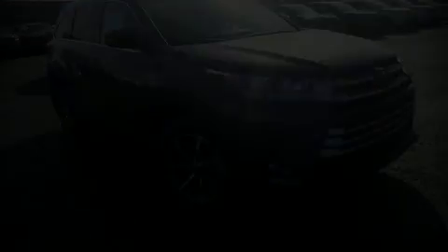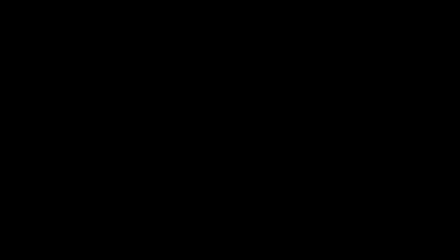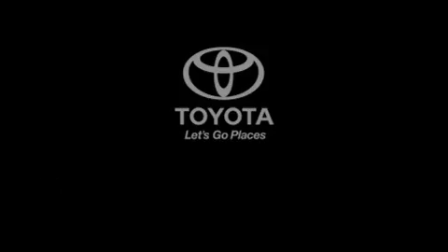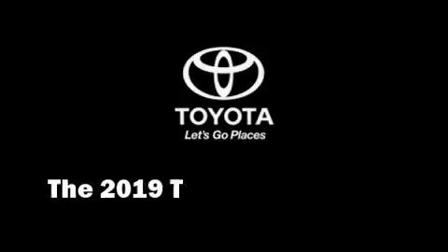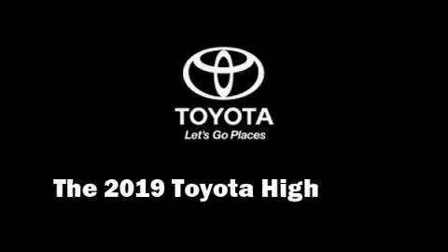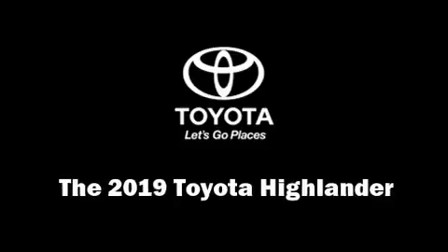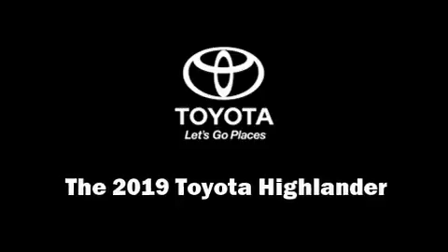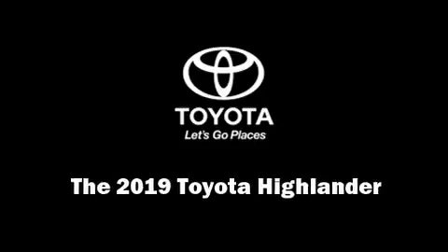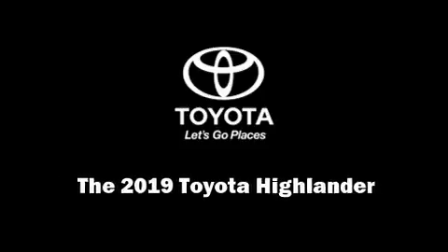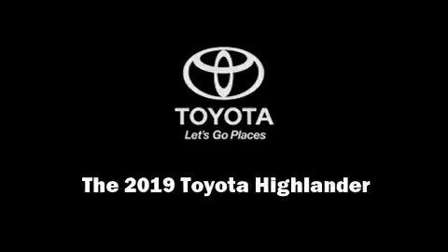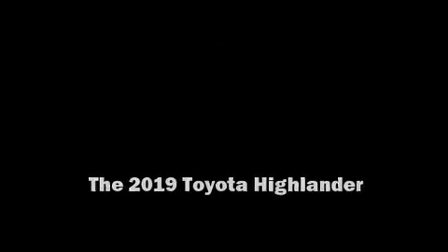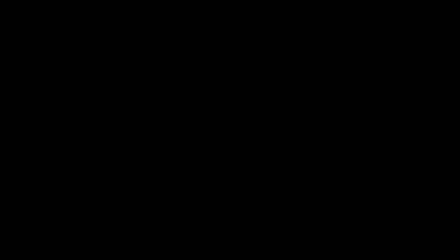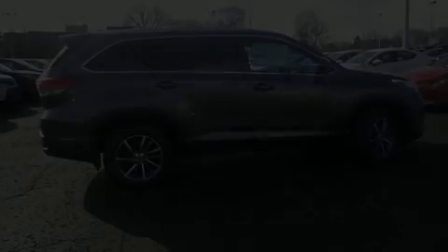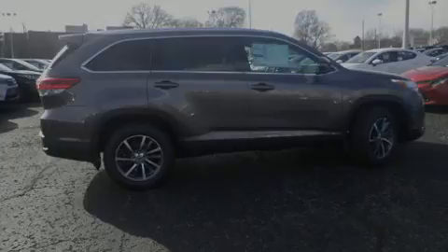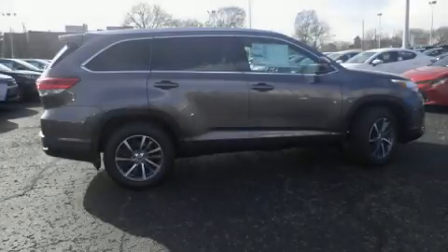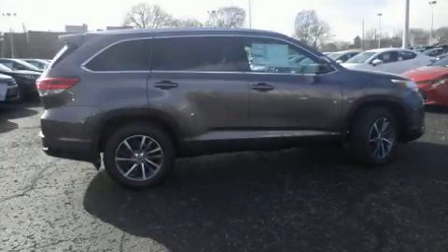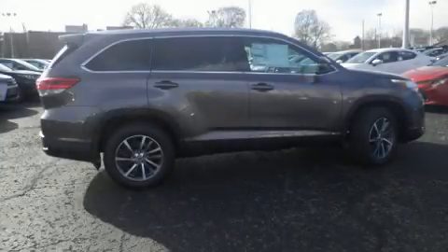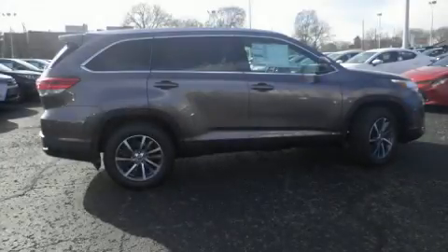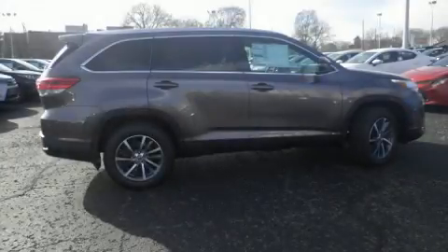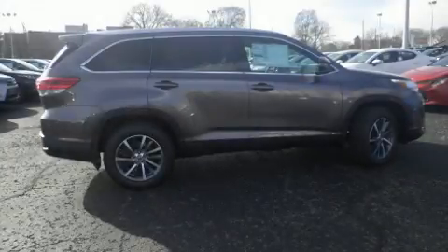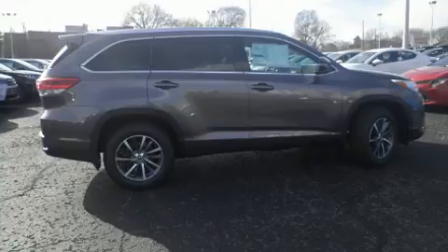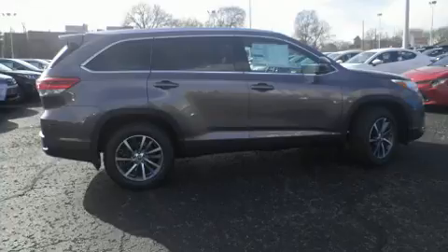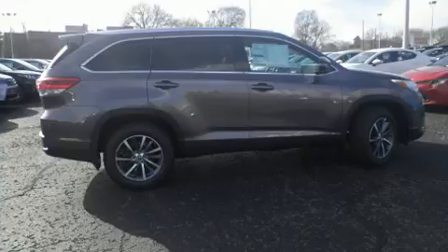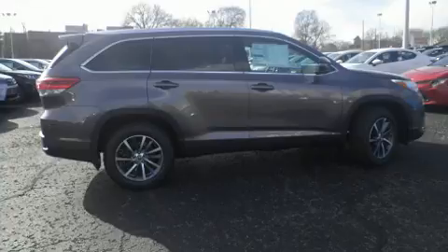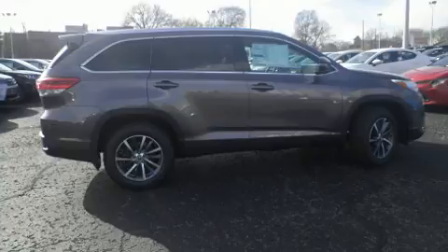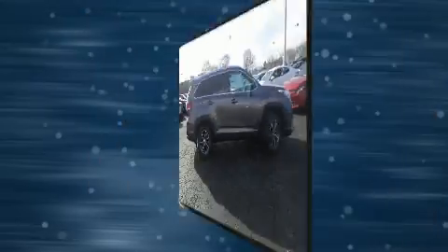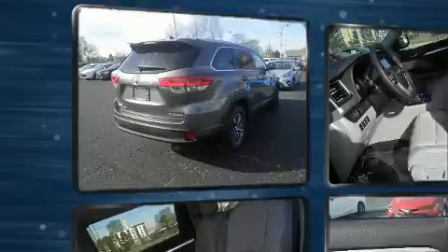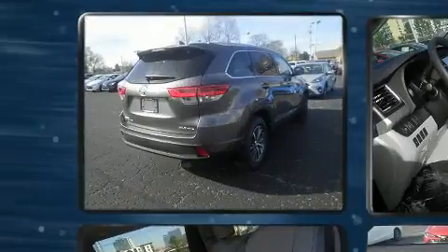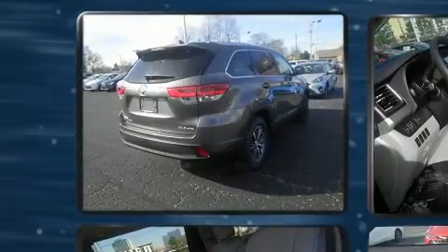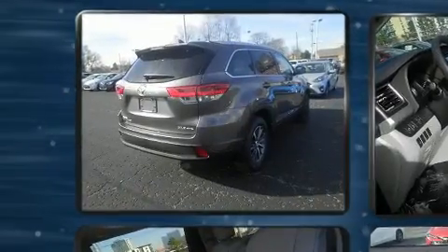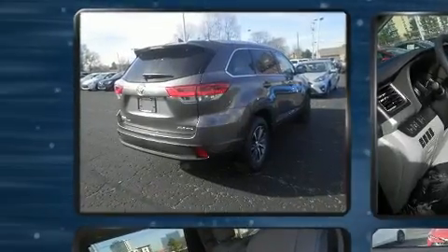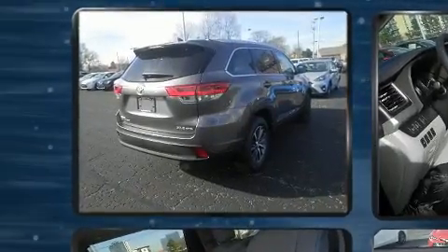Load your family into the 2019 Toyota Highlander. It features an automatic transmission, all-wheel drive, and a 3.5-liter six-cylinder engine.